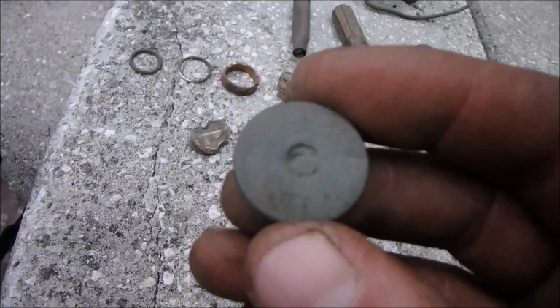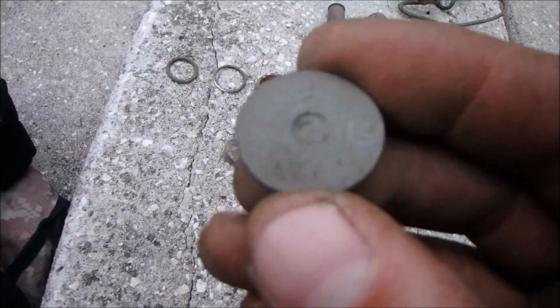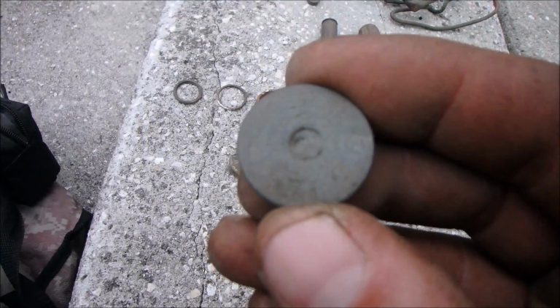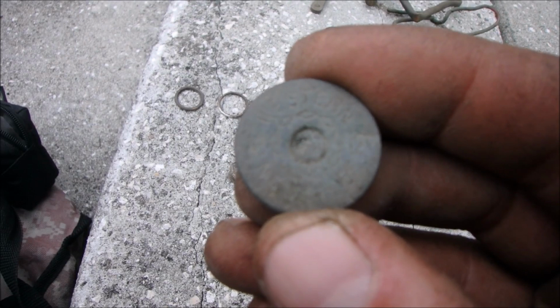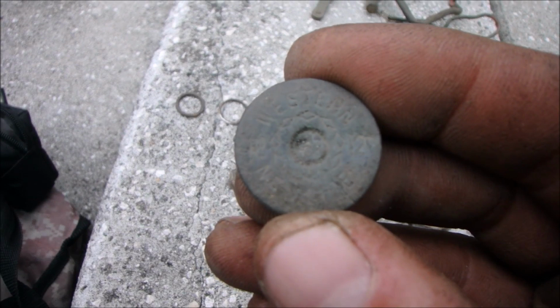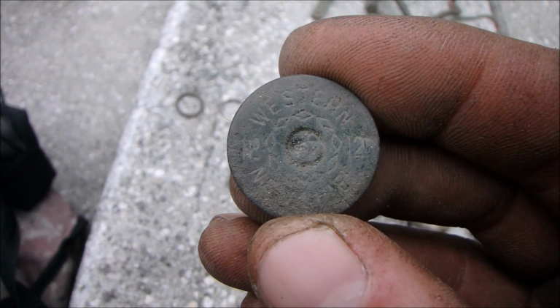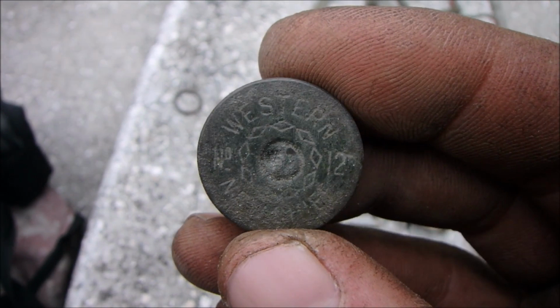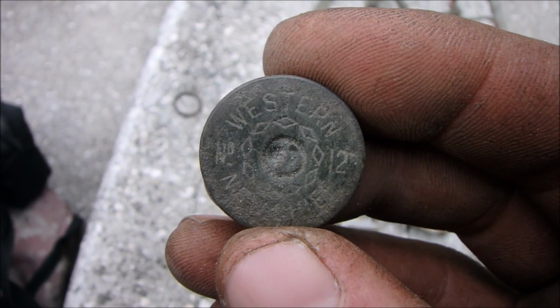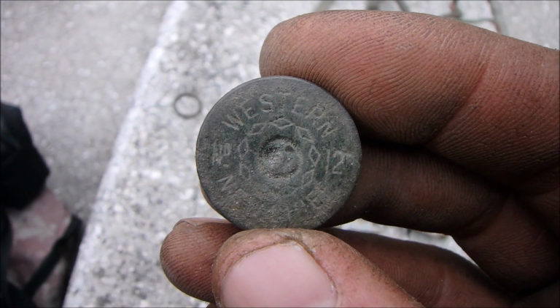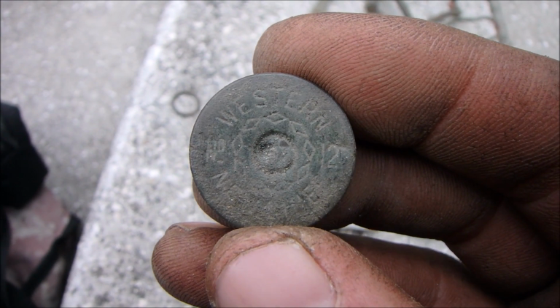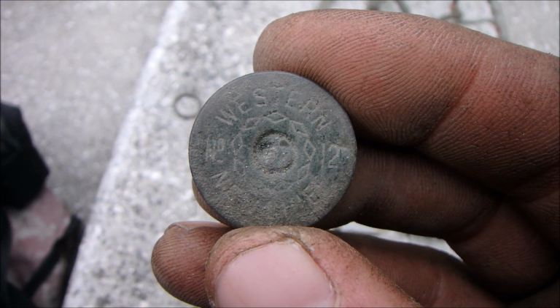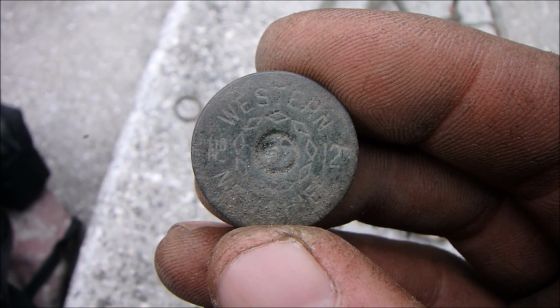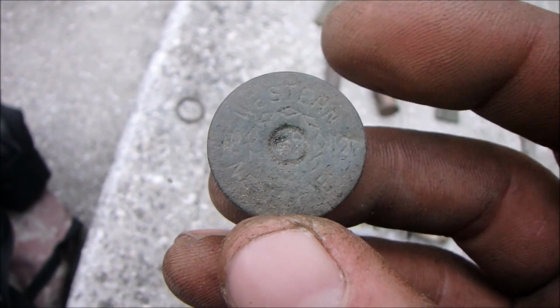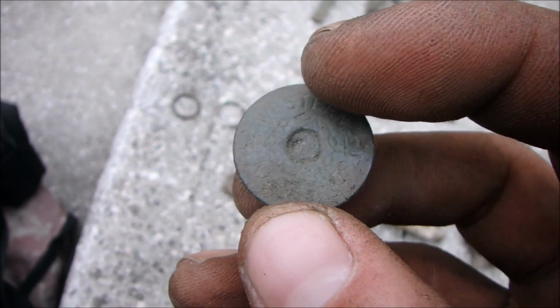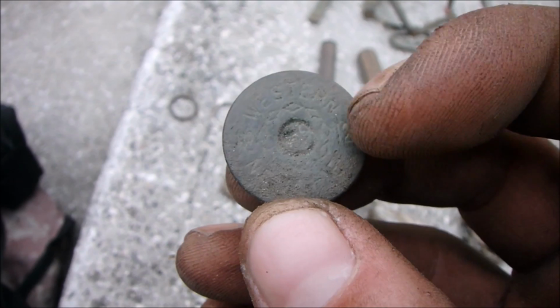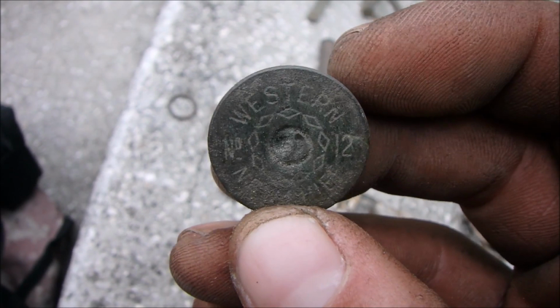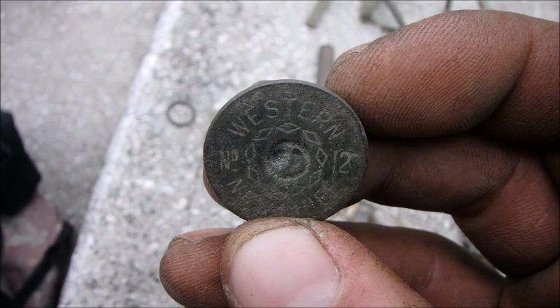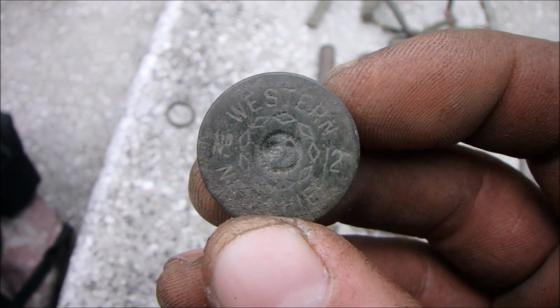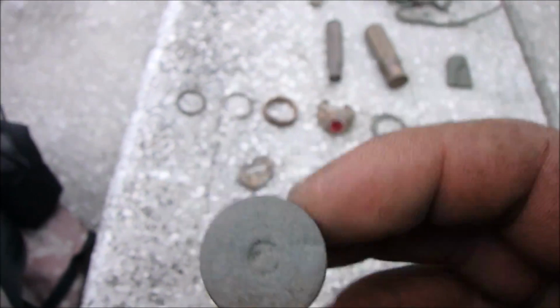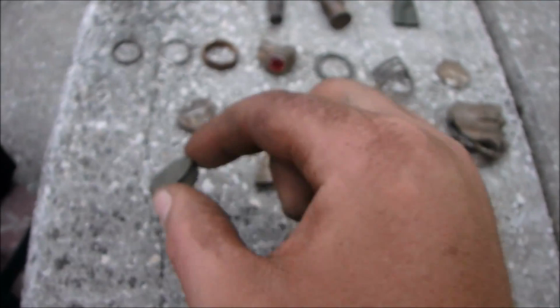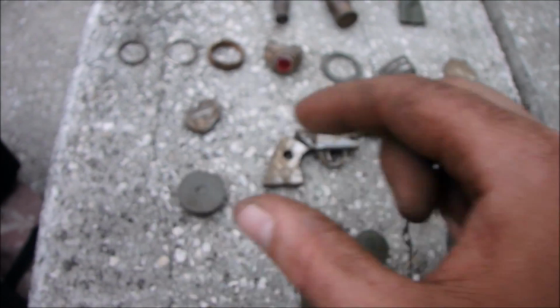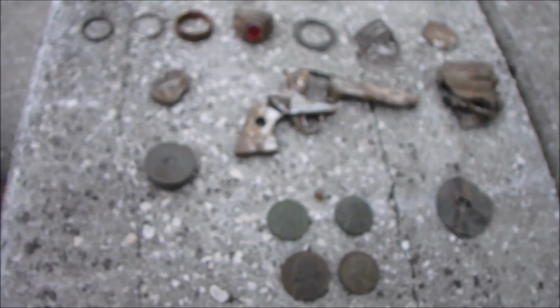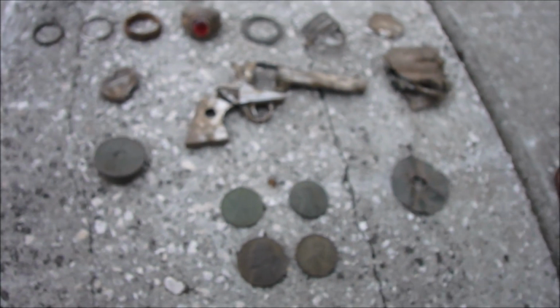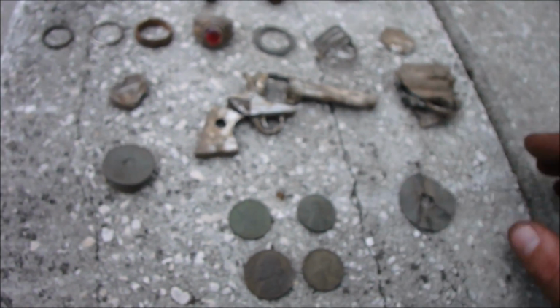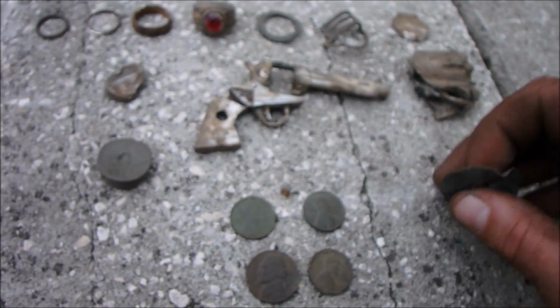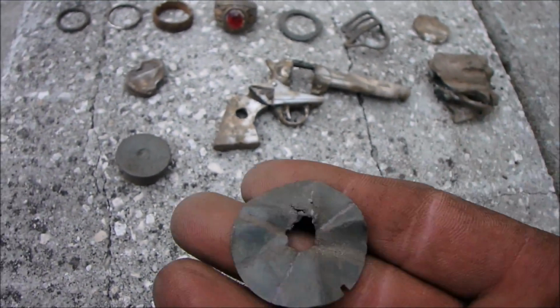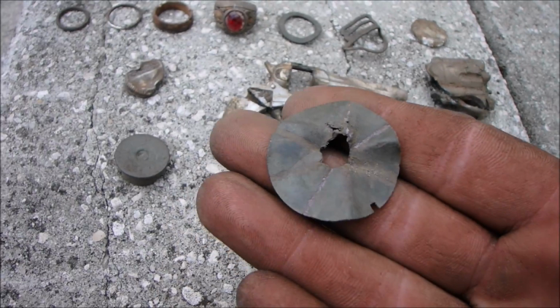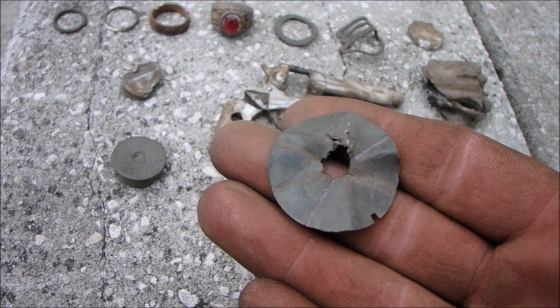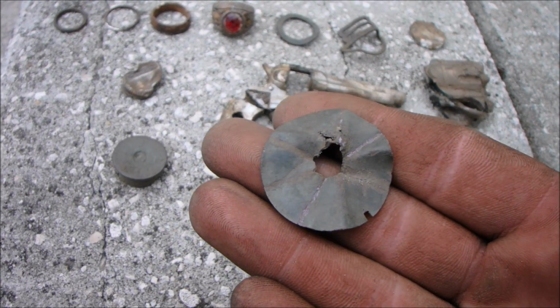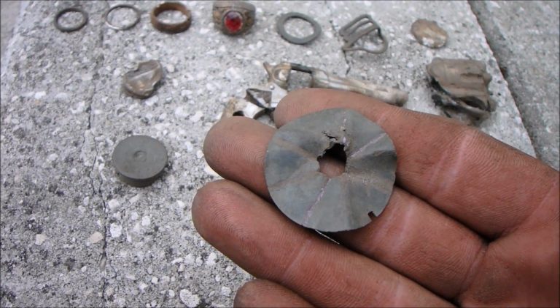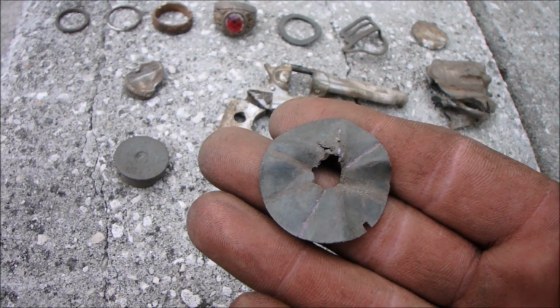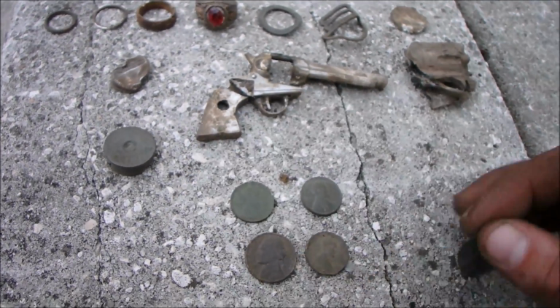I saved this one just because I've never seen one like that — with the diamonds around the center. Don't know if it's worth keeping. I found this guy — don't know what that's off of.